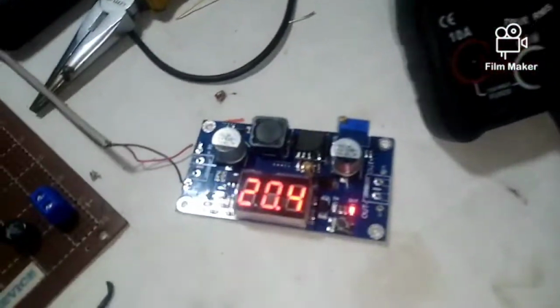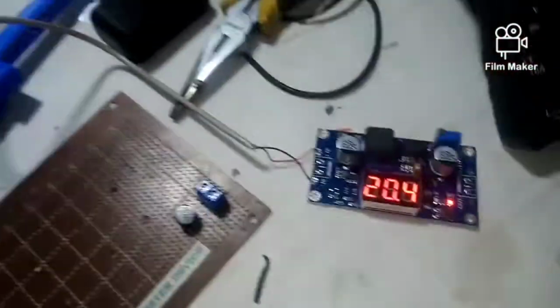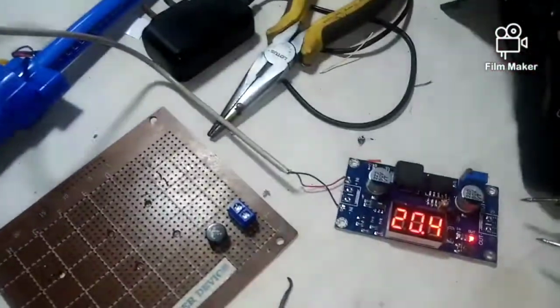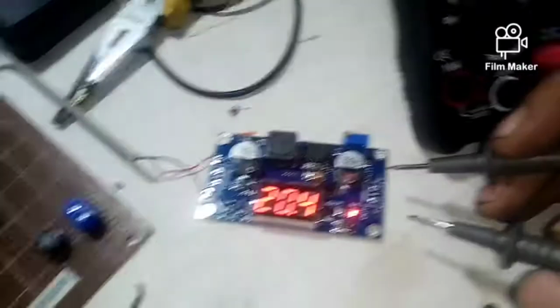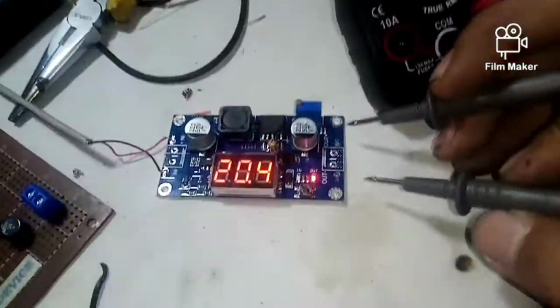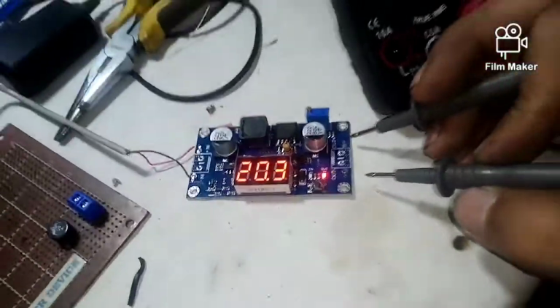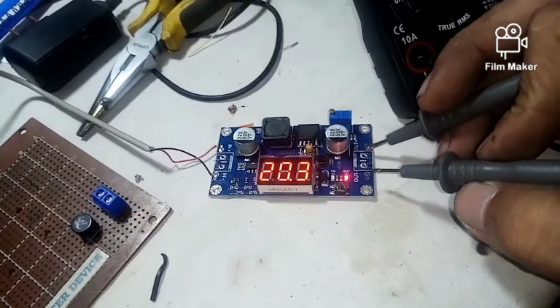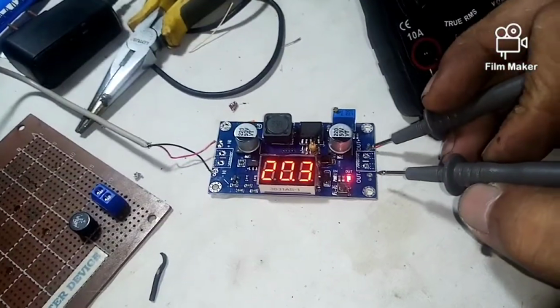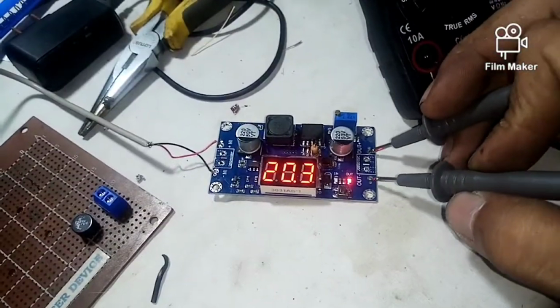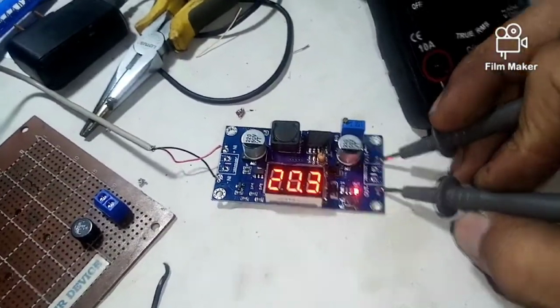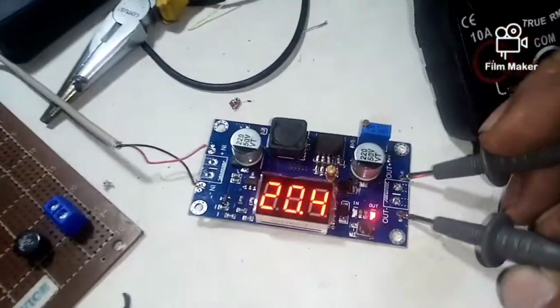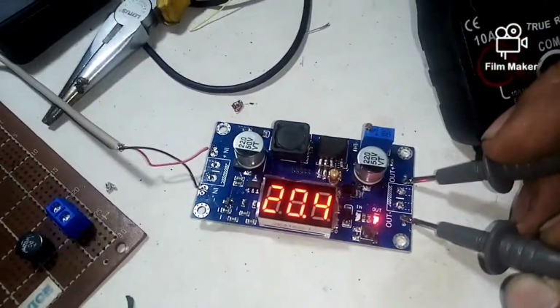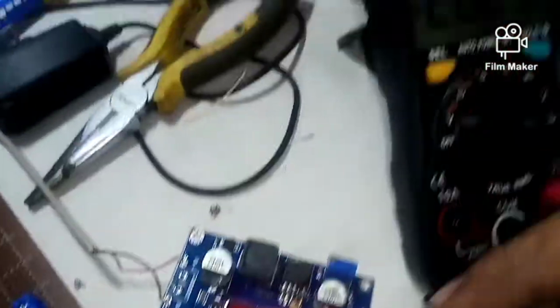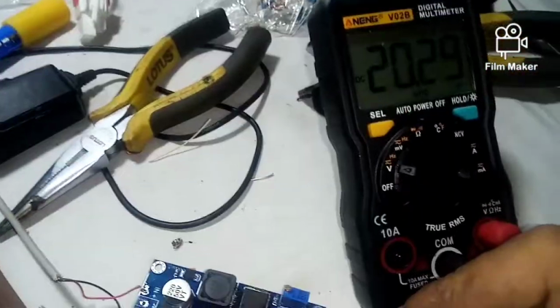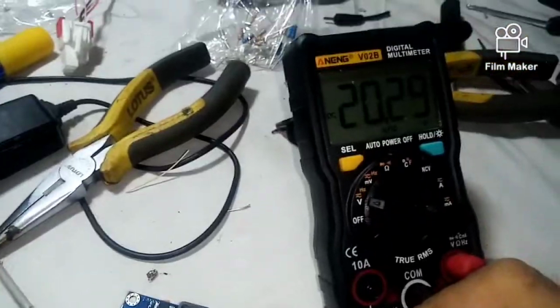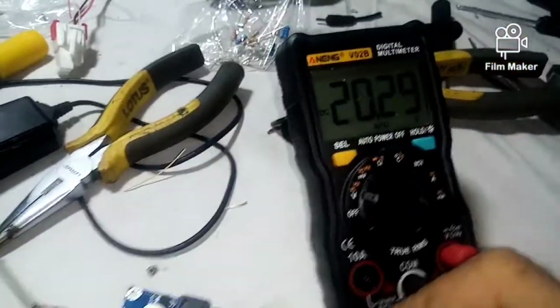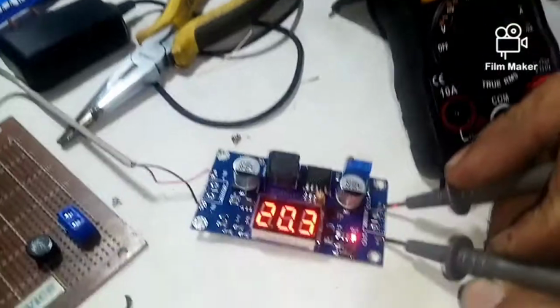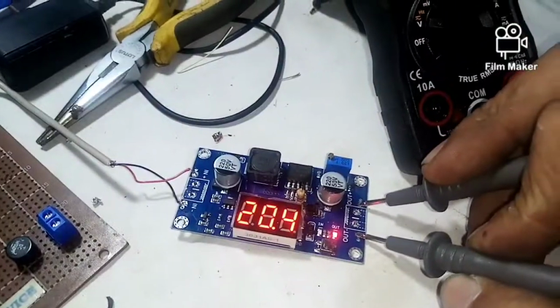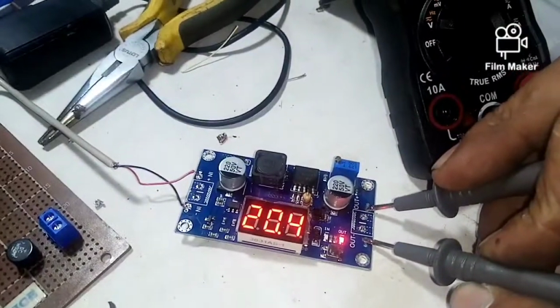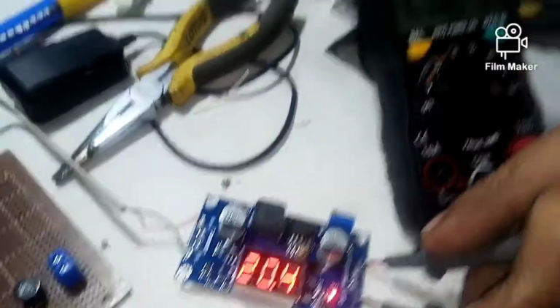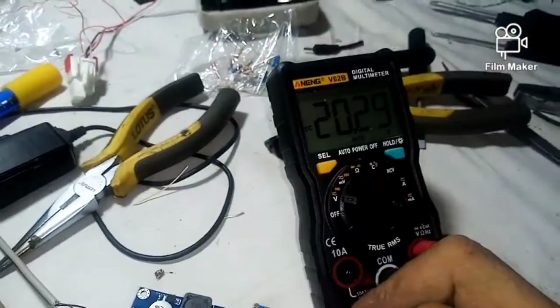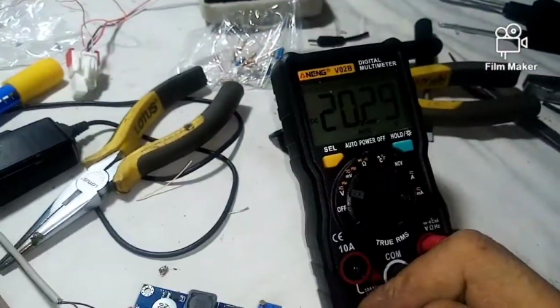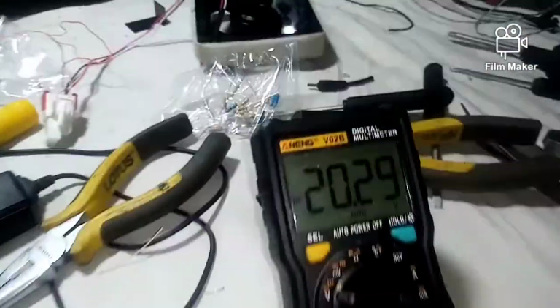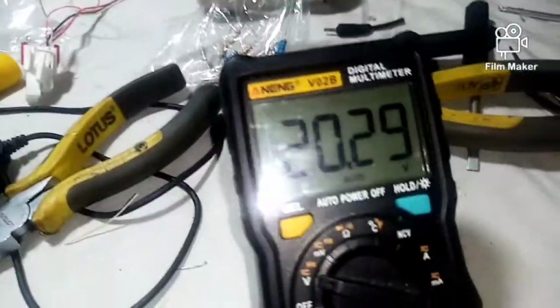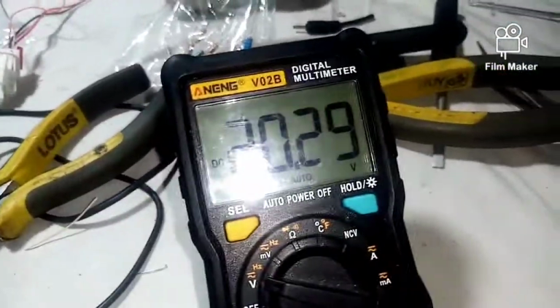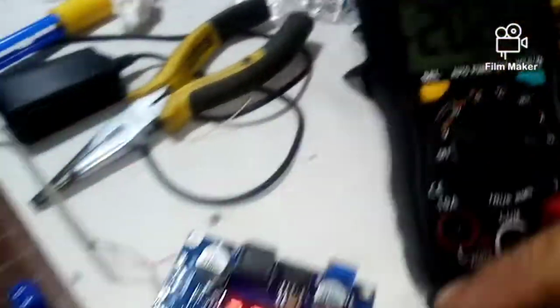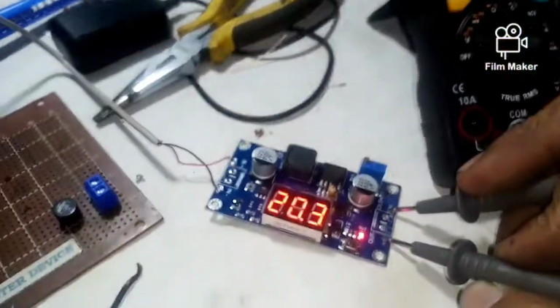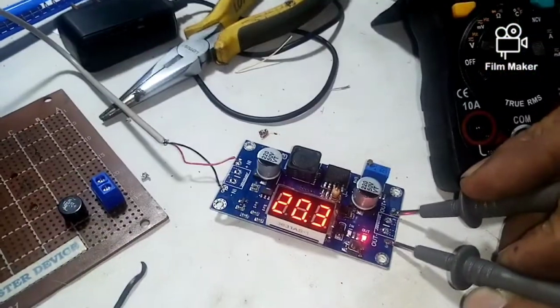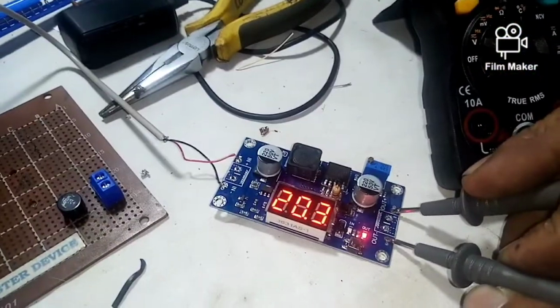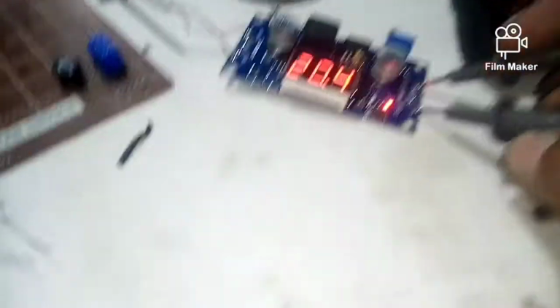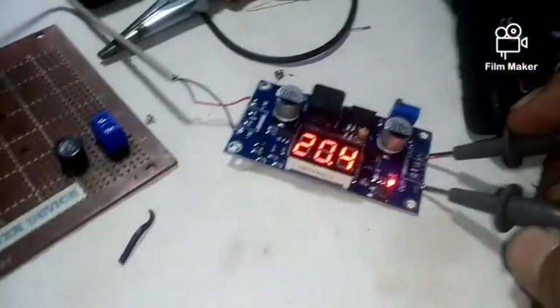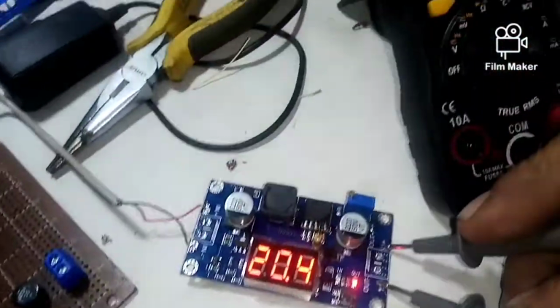Okay, tingnan nyo mga ka-ersa — 20 volts. Sinukat ko siya, 20 volts din doon. Ayan mga ka-ersa. Okay na siya ngayon.